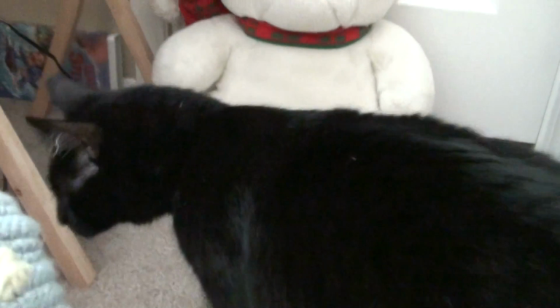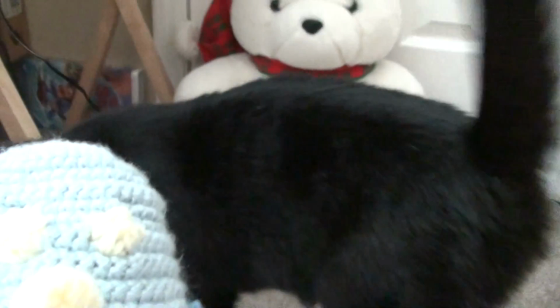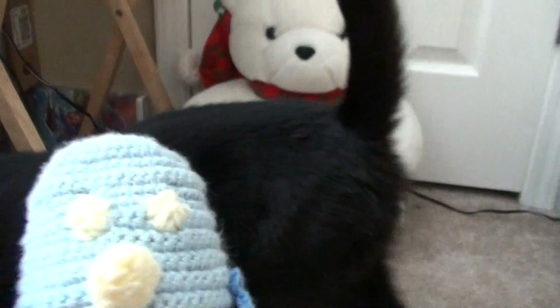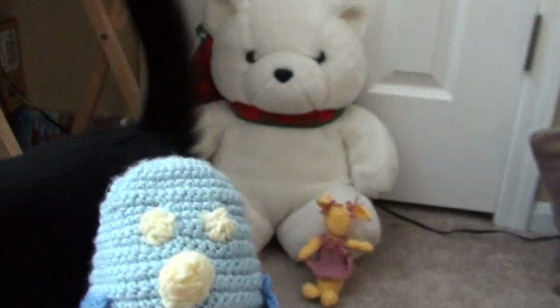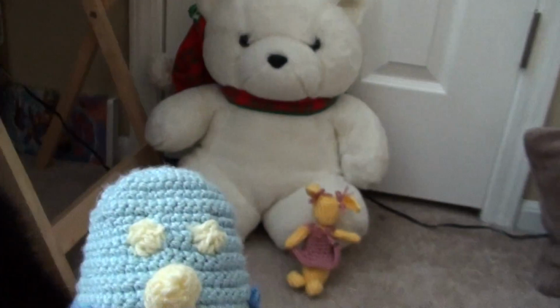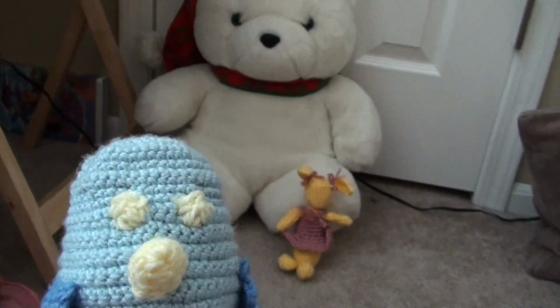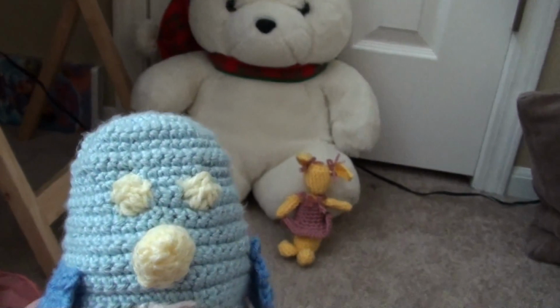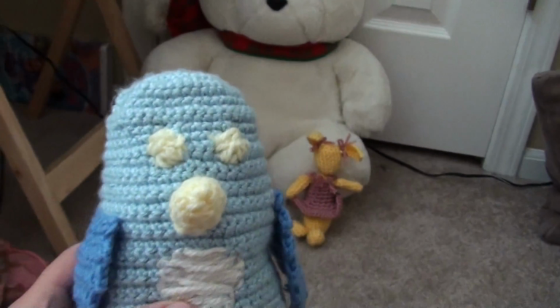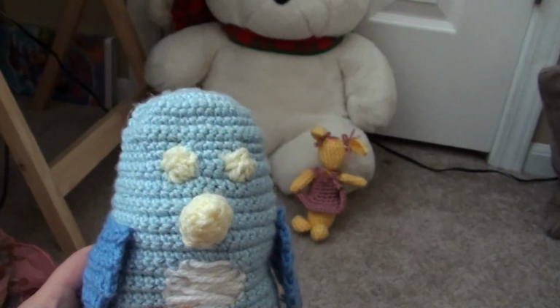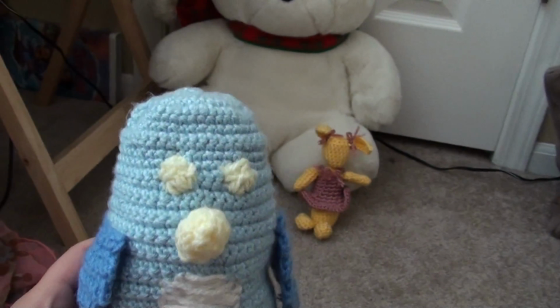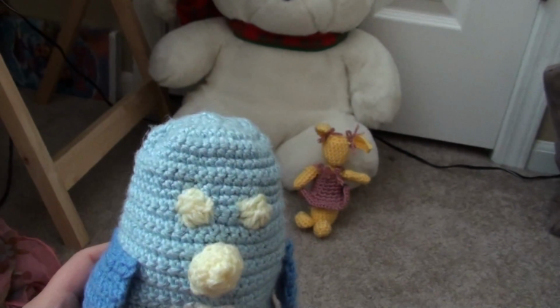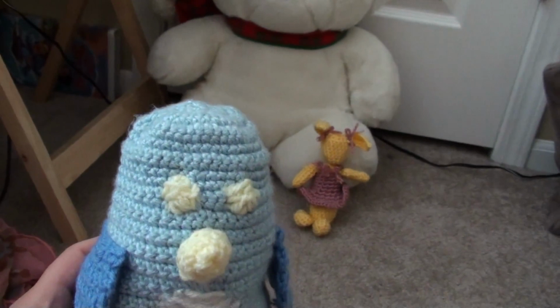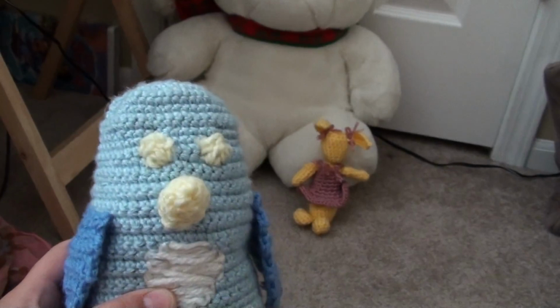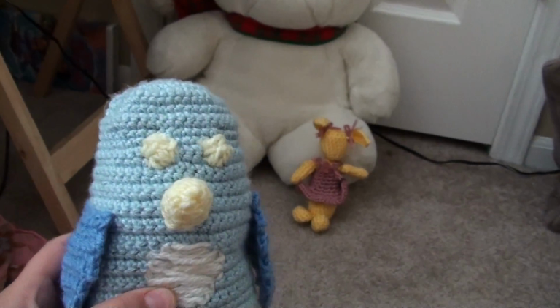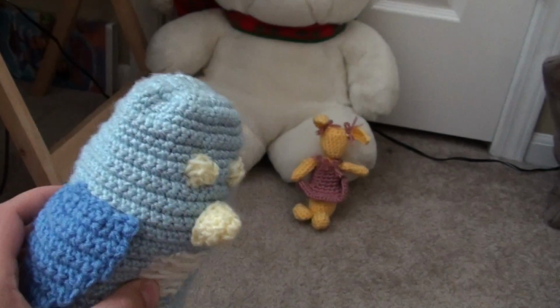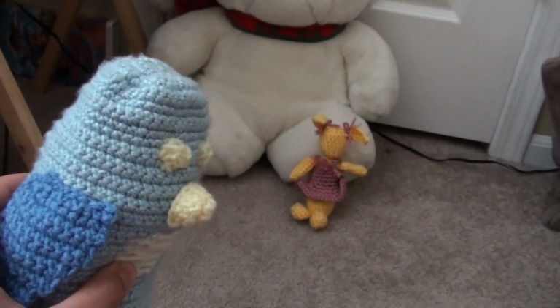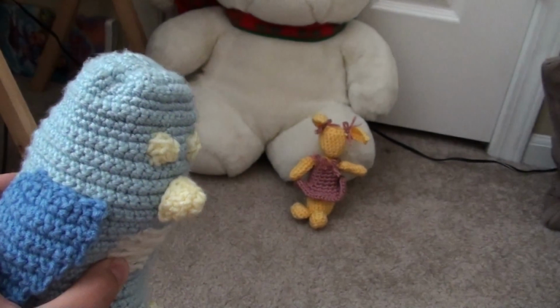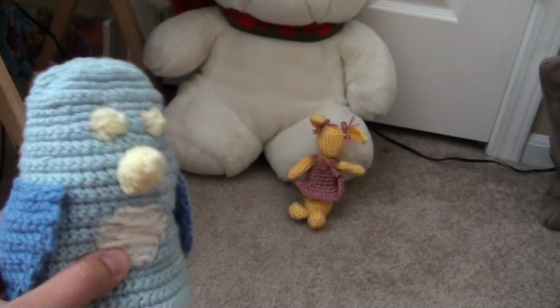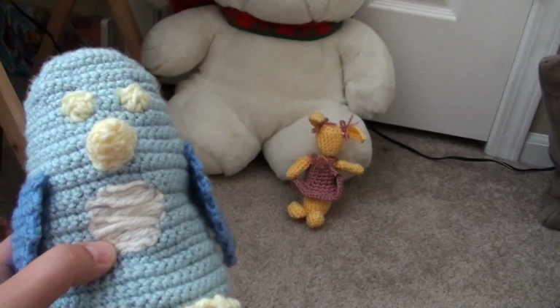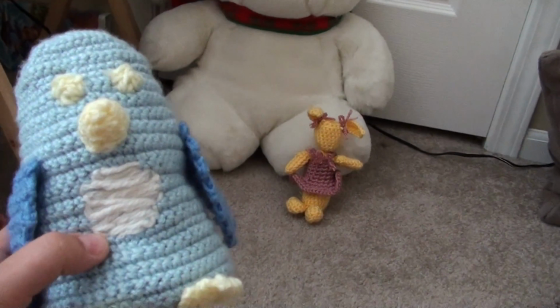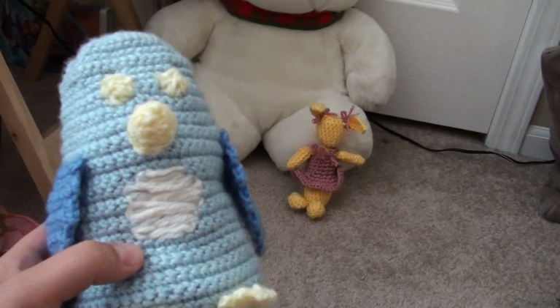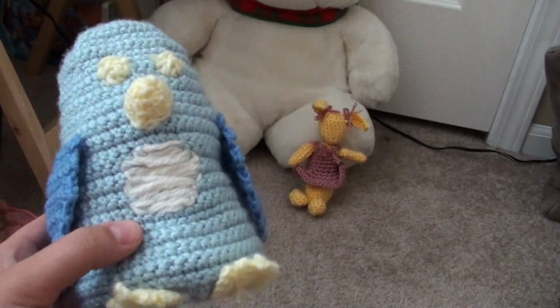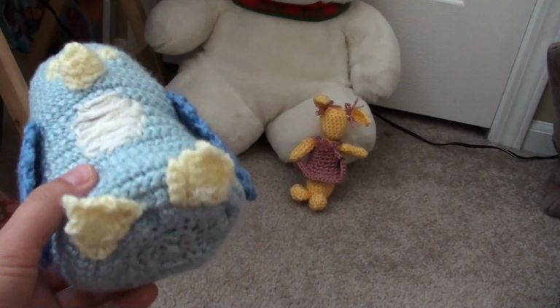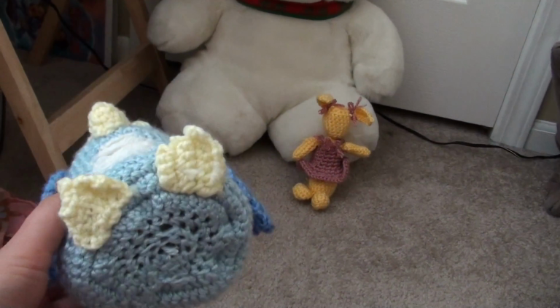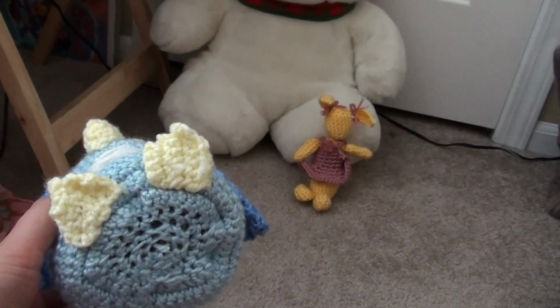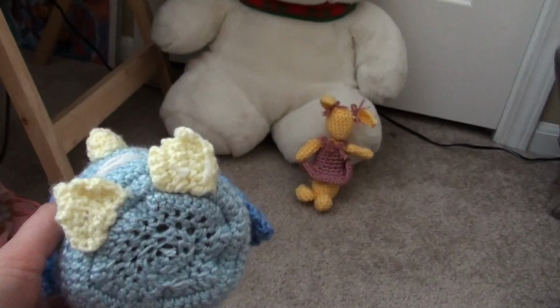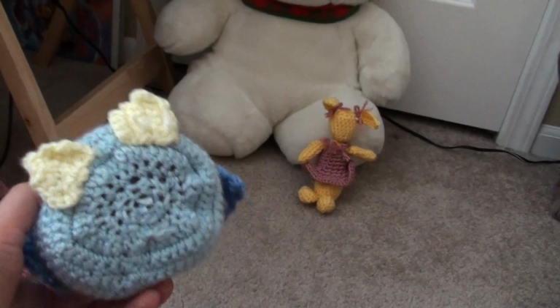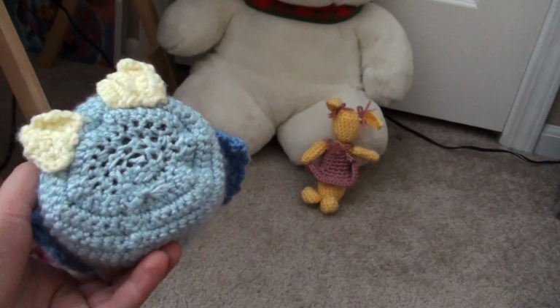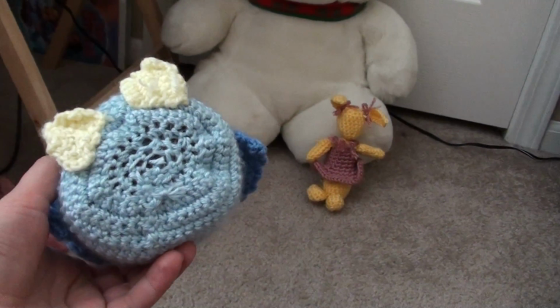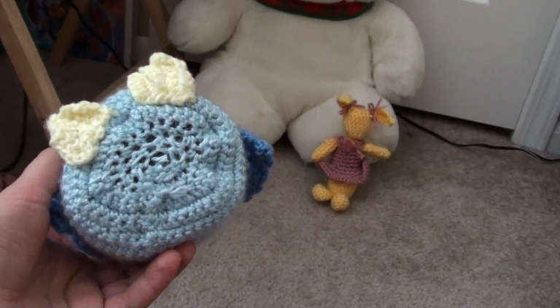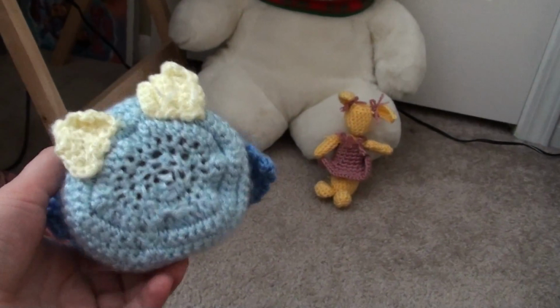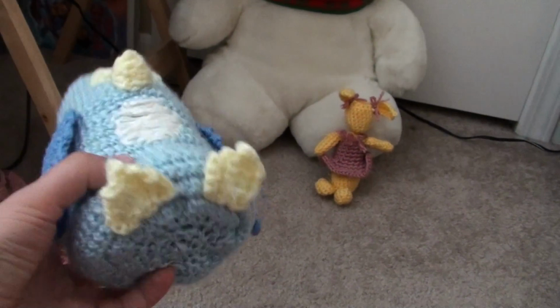Anyway, so here he is. He's got yarn eyes, a nice little yellow beak, a yarn tummy, little feeties, and that's his bottom.